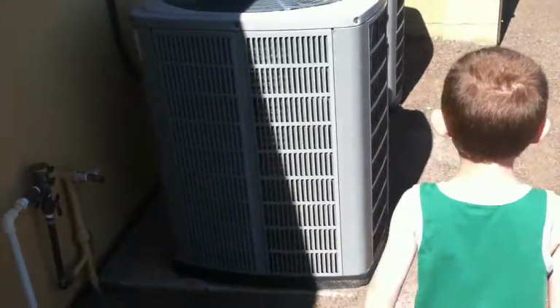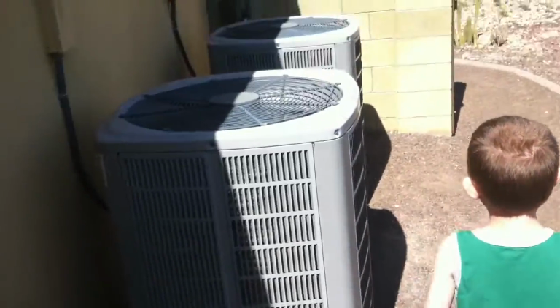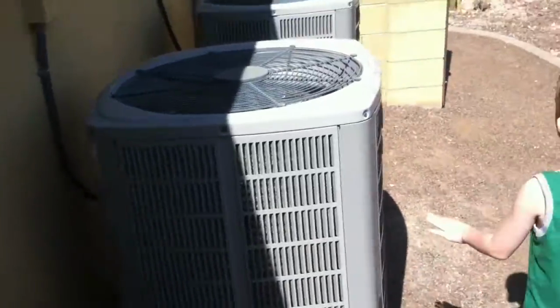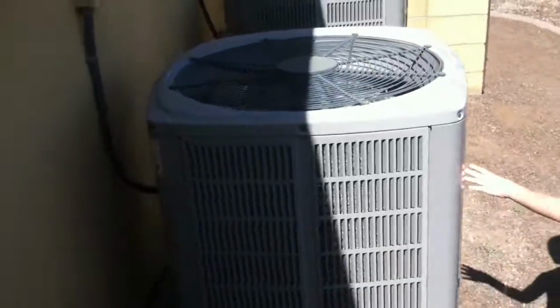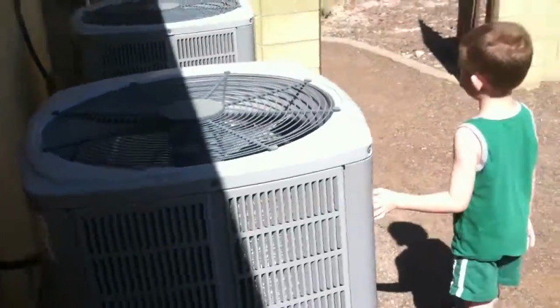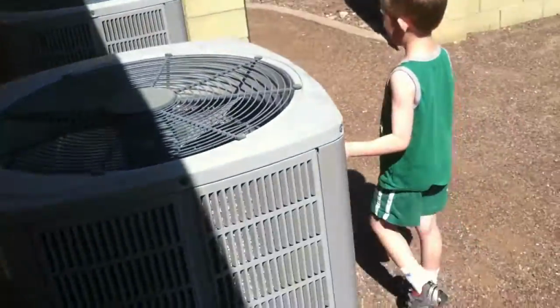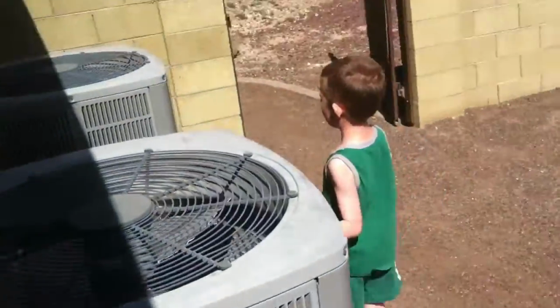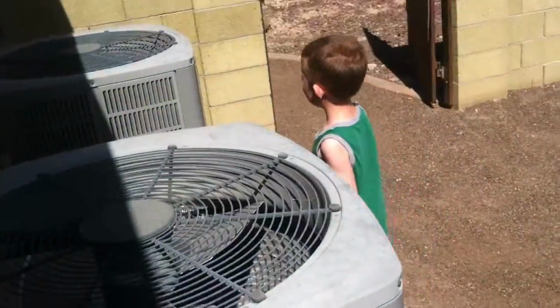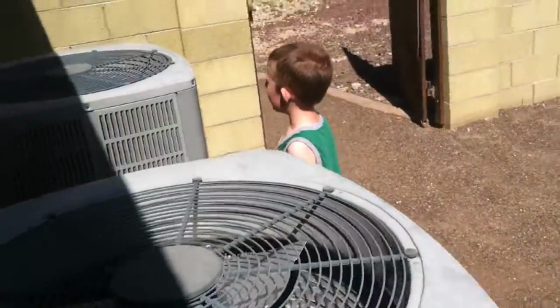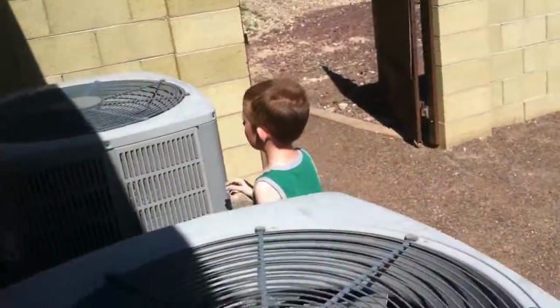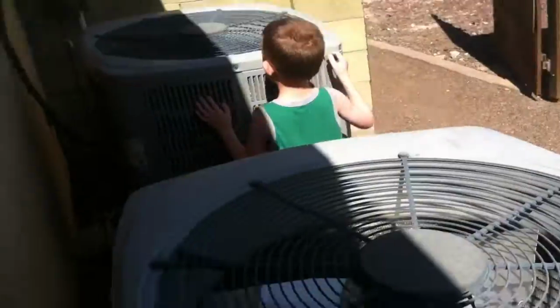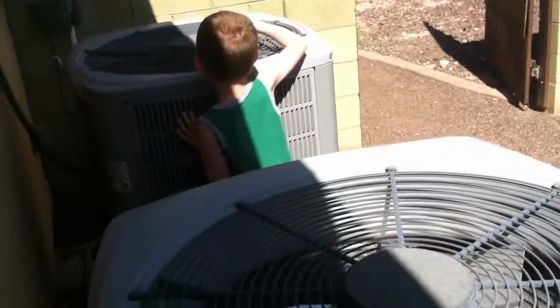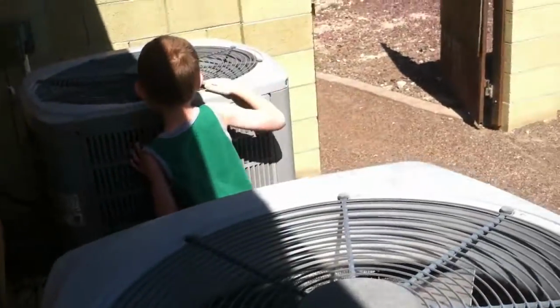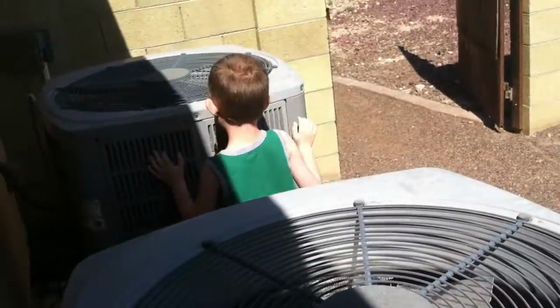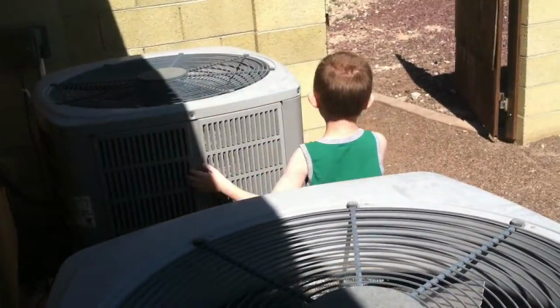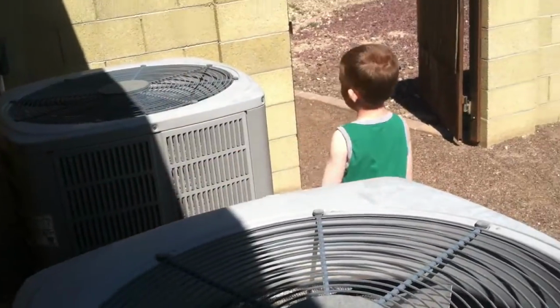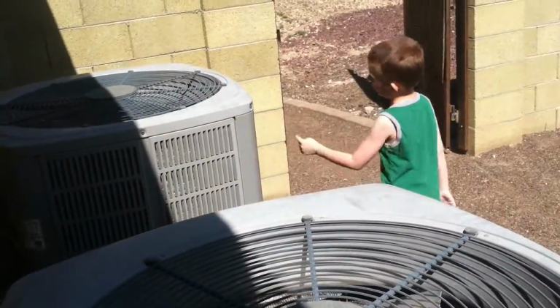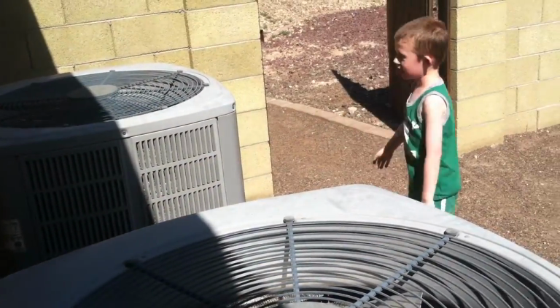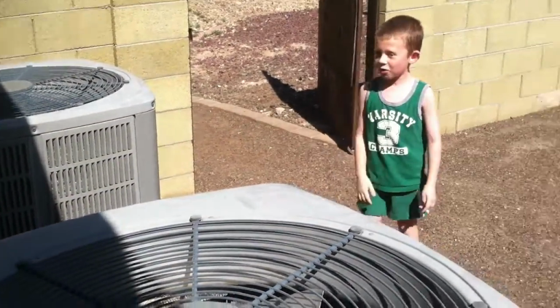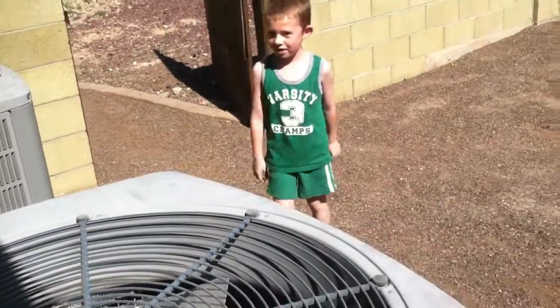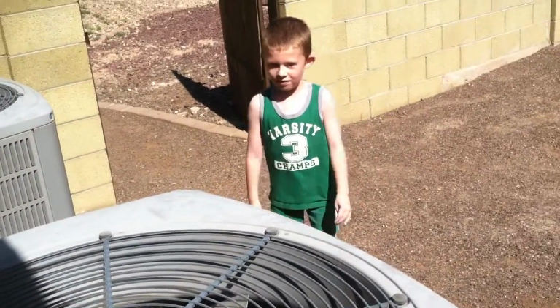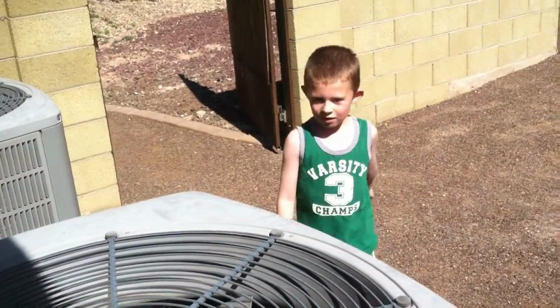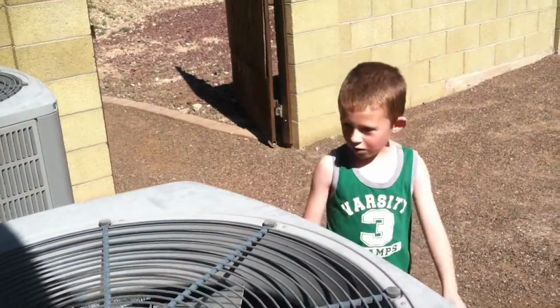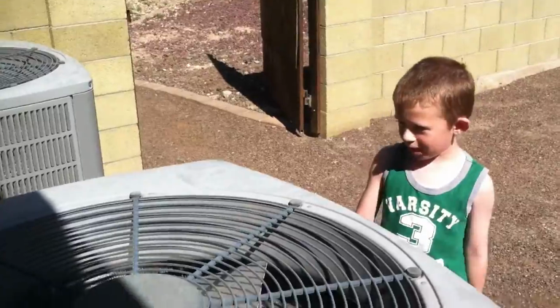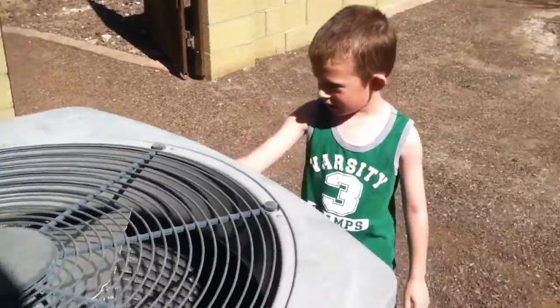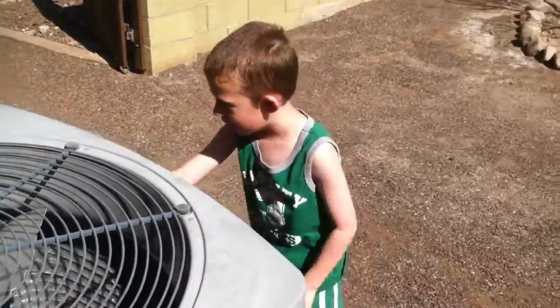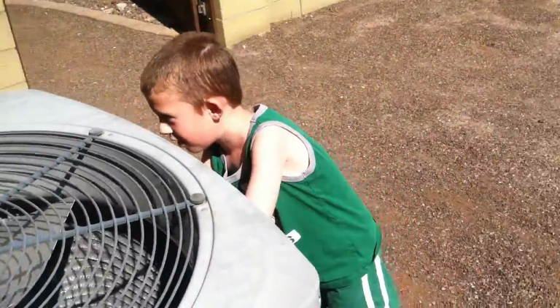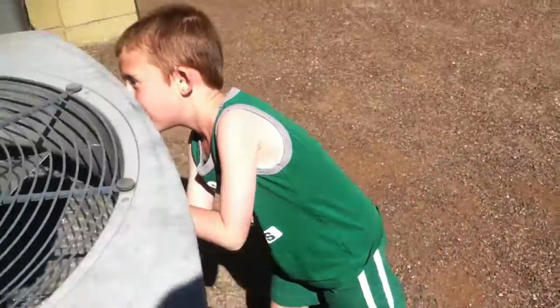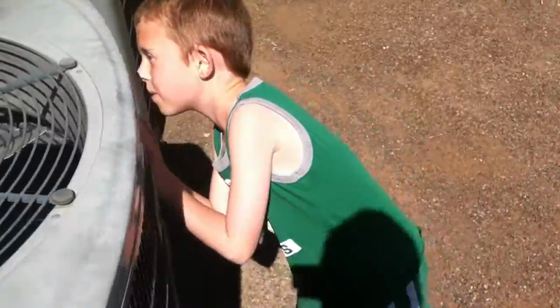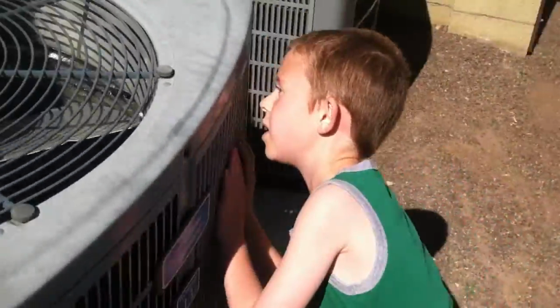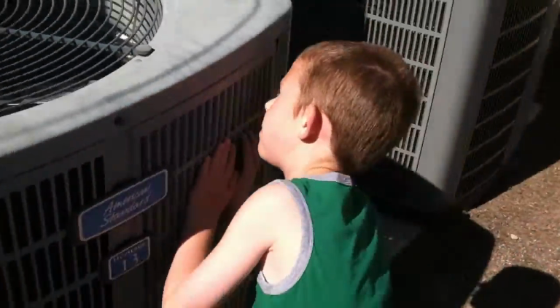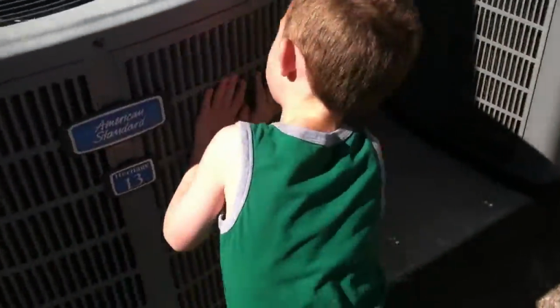I'm at my friend's house. These are American Standard Heritage 13s. These are made by Trane. Some kind of leafy.